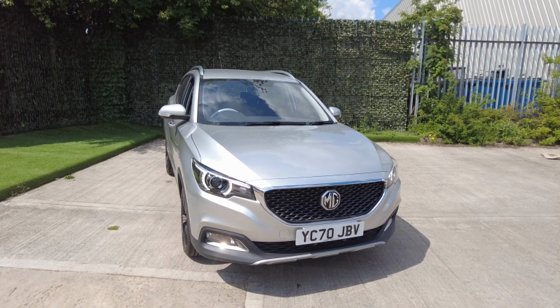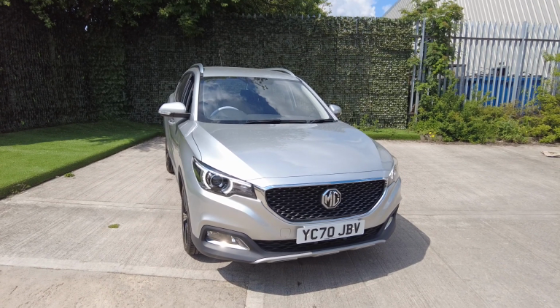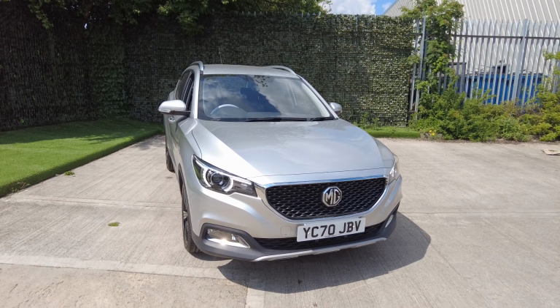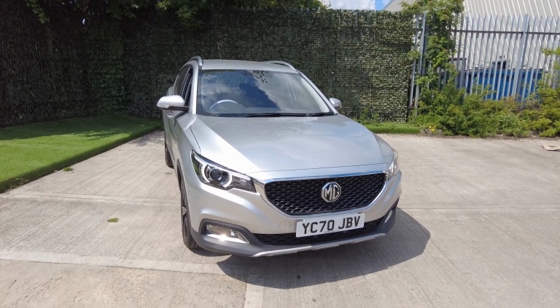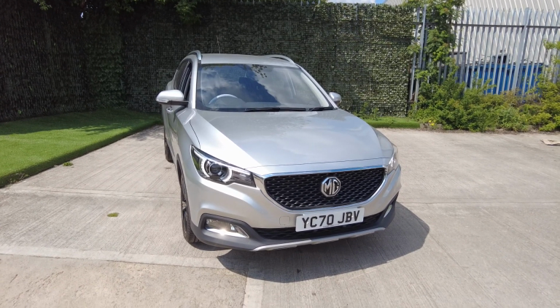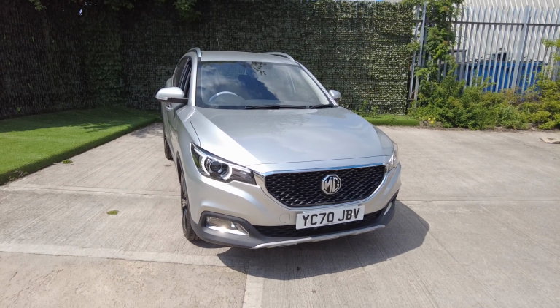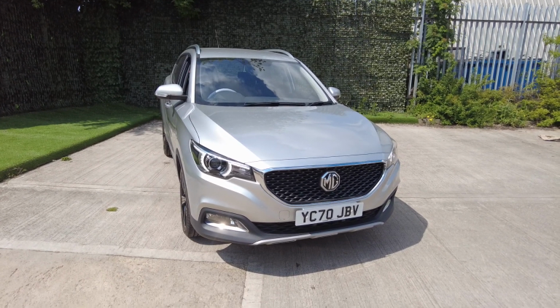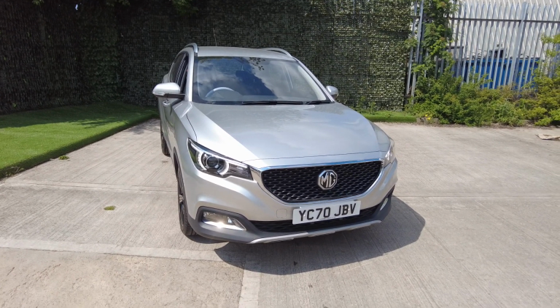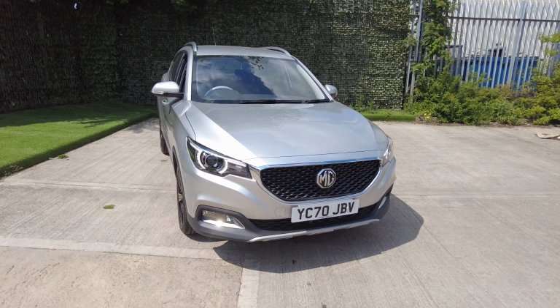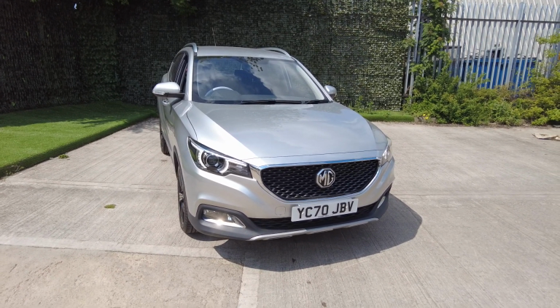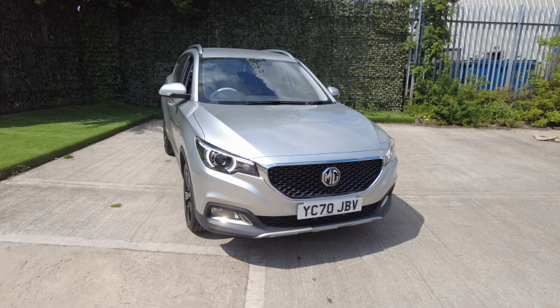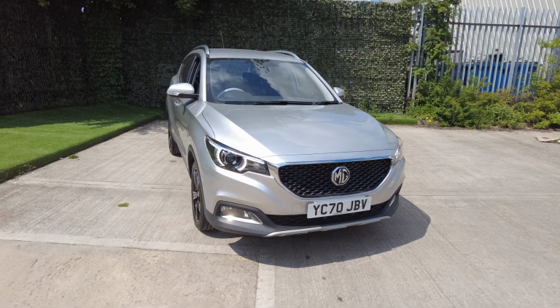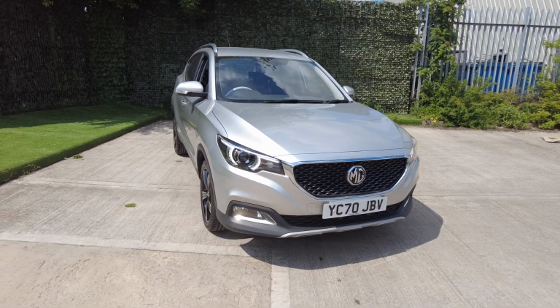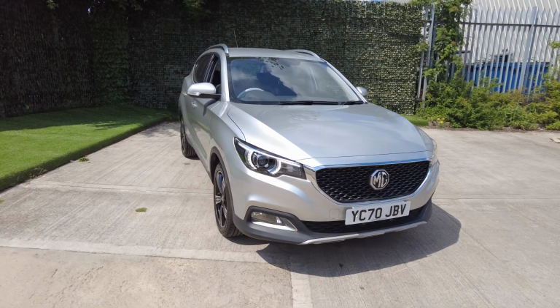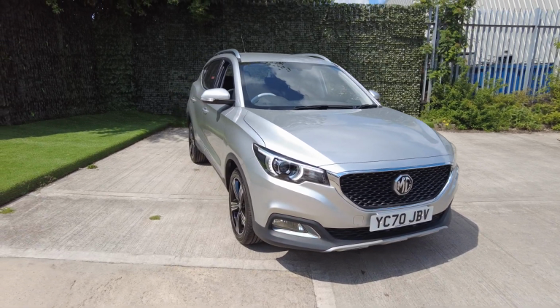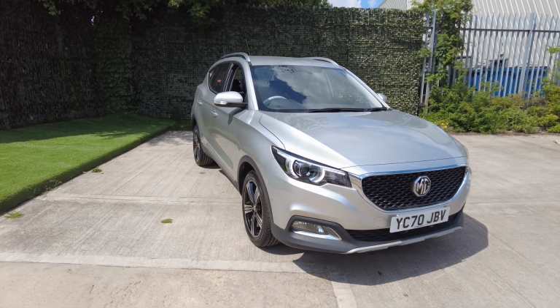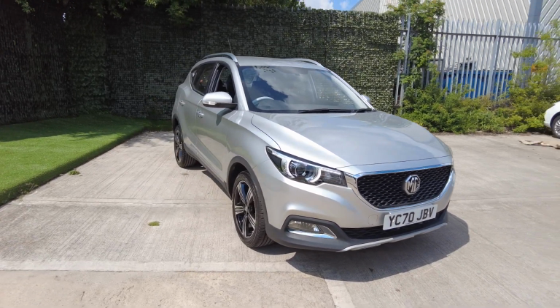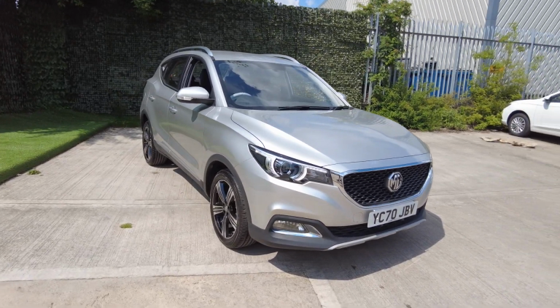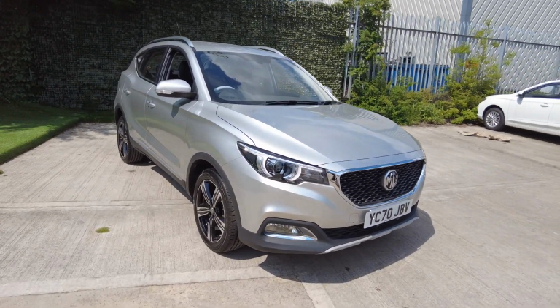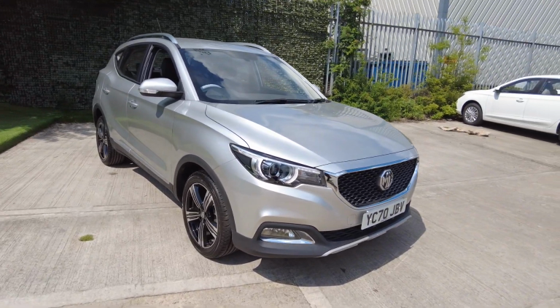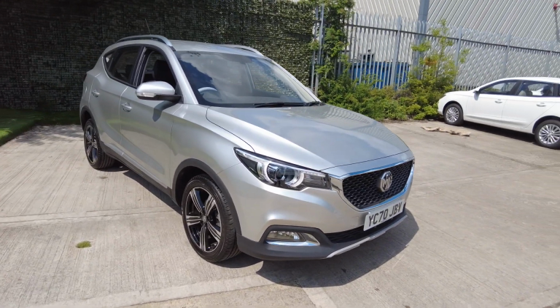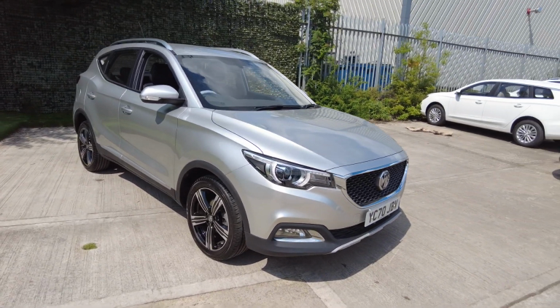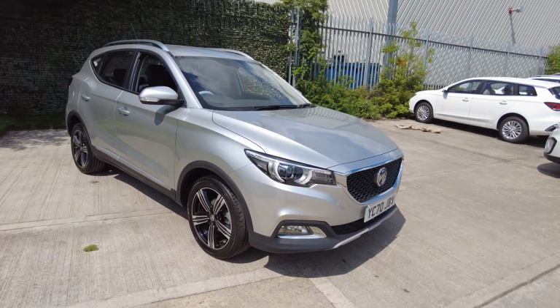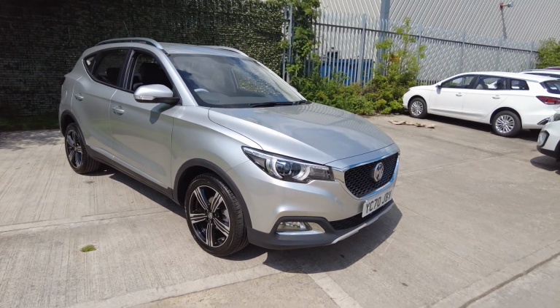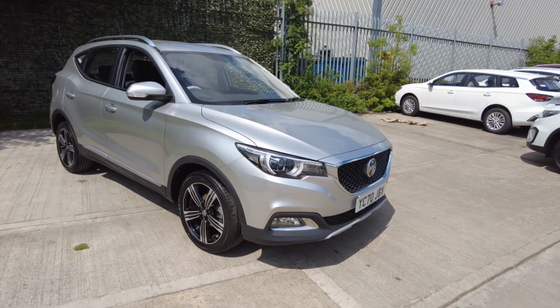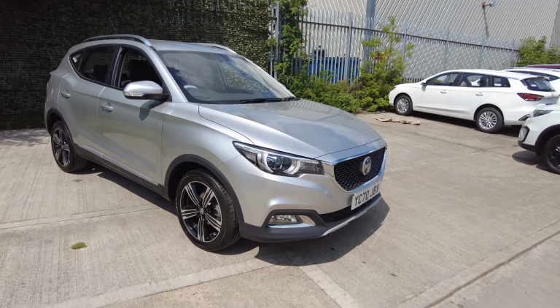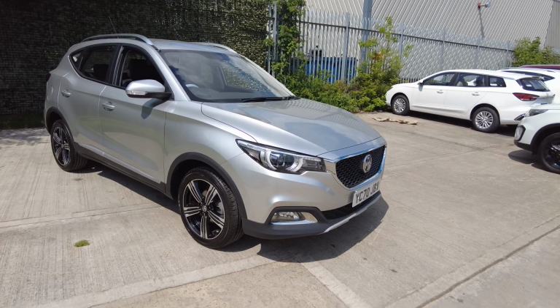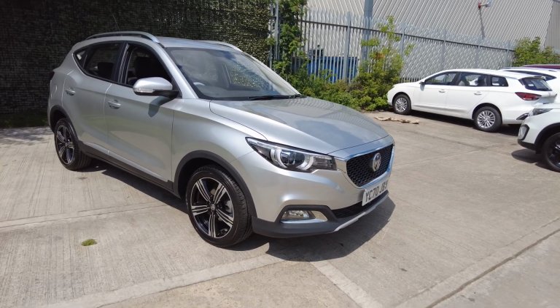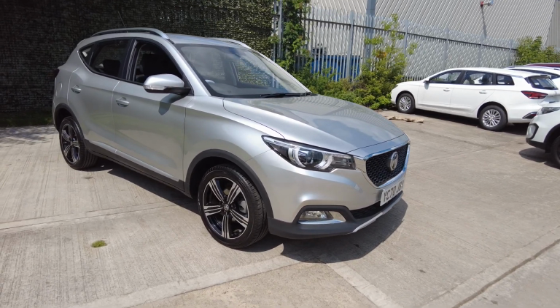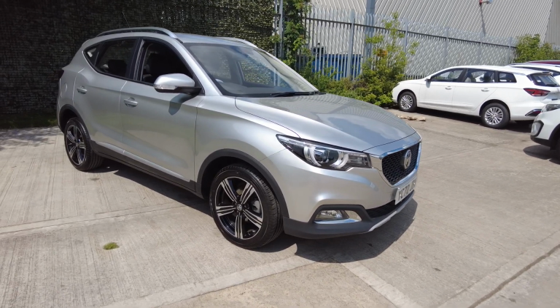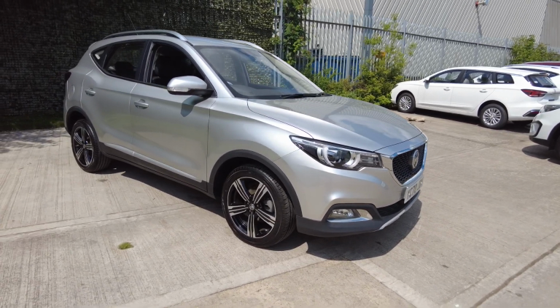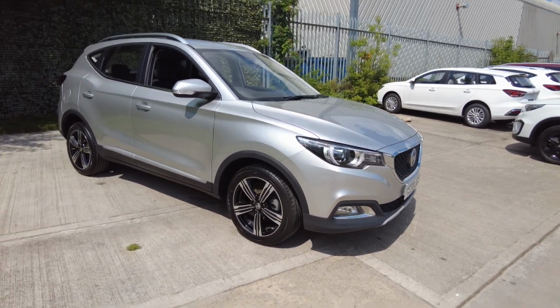Hello and welcome to Luscombe MG's walk round video. This one is an MG ZS Exclusive — top of the range in the MG ZS — finished in a beautiful colour called Monument Silver.